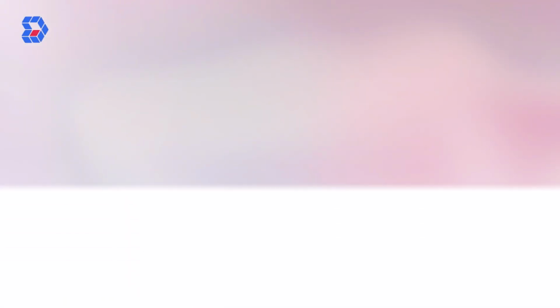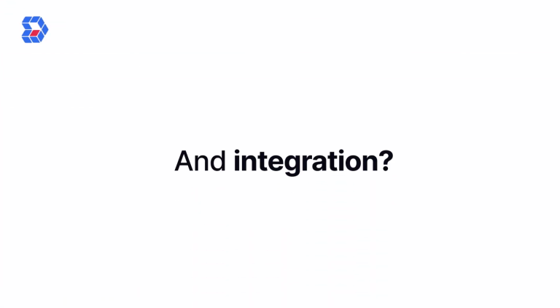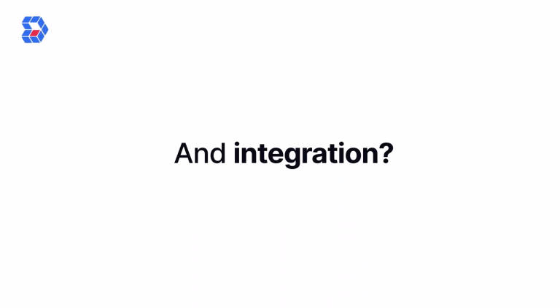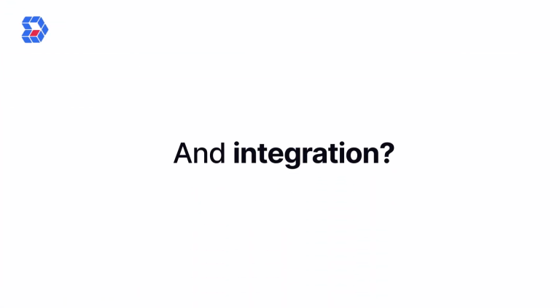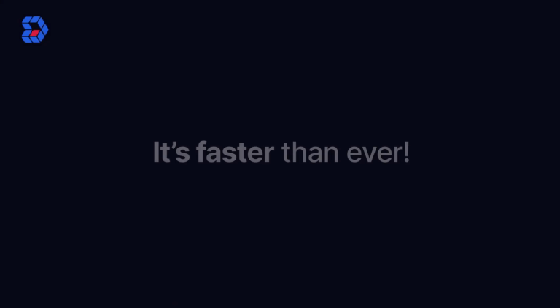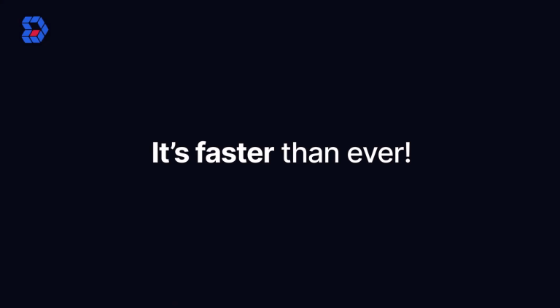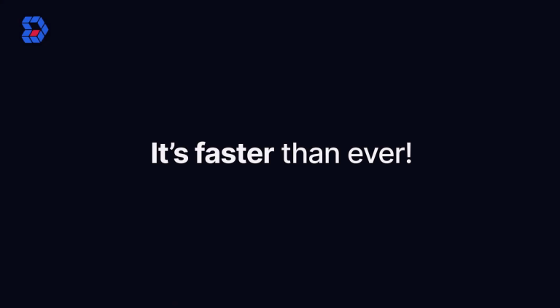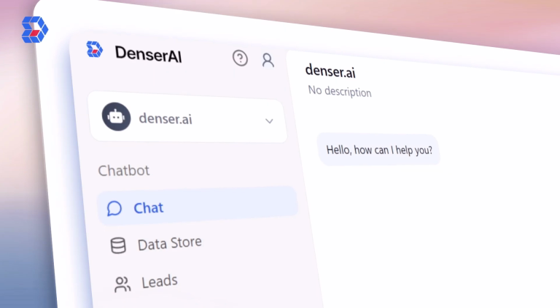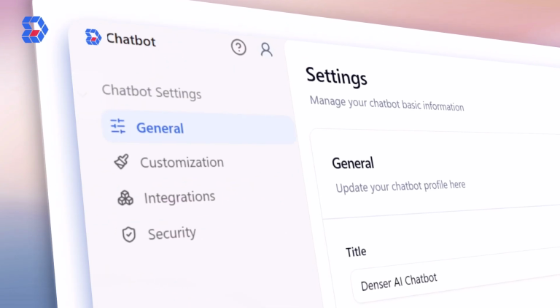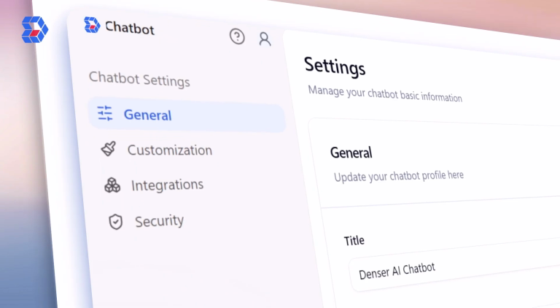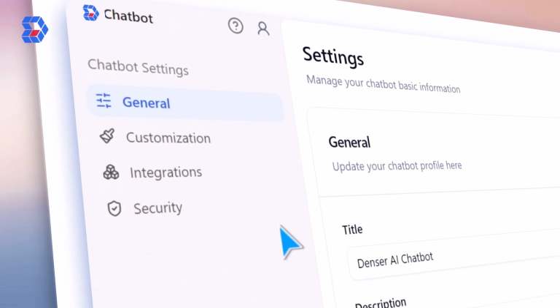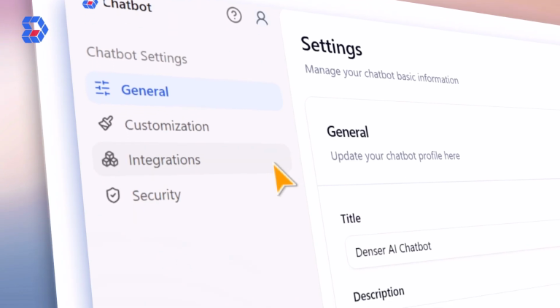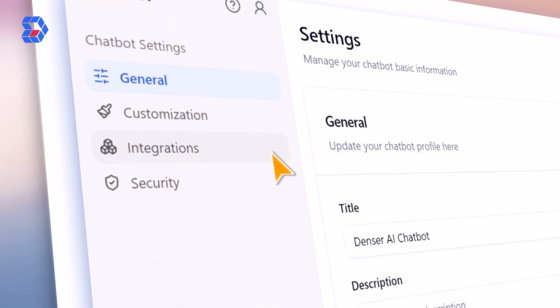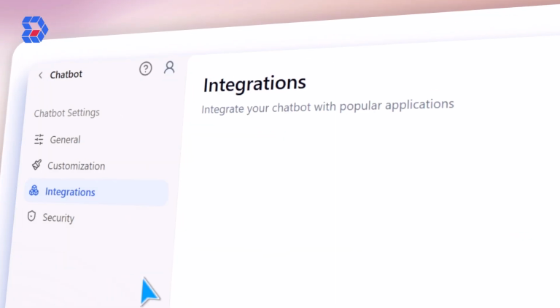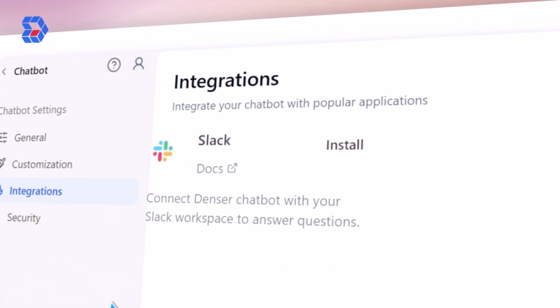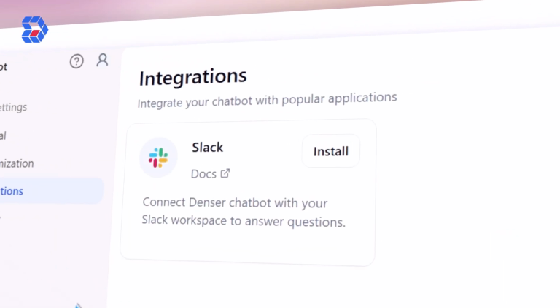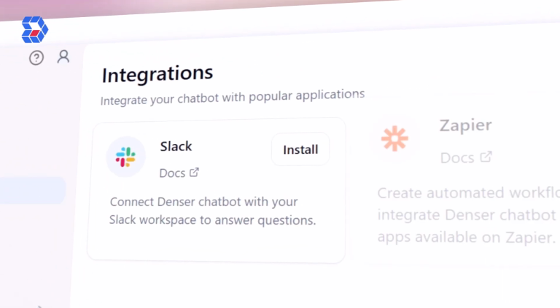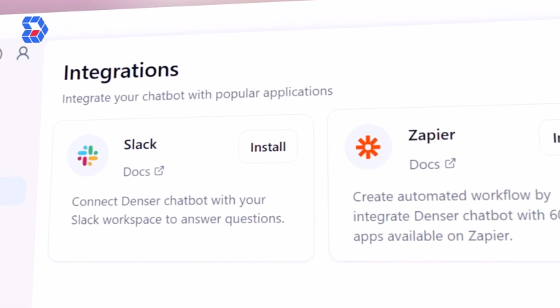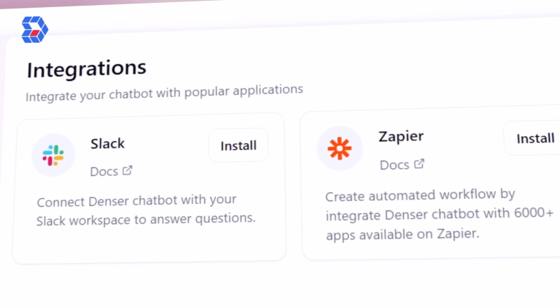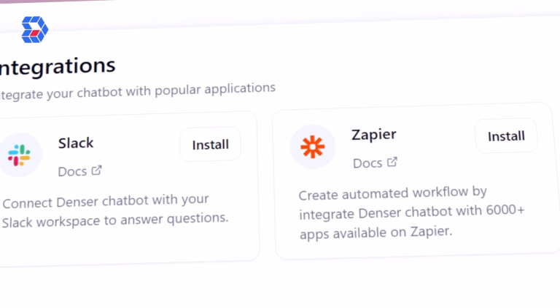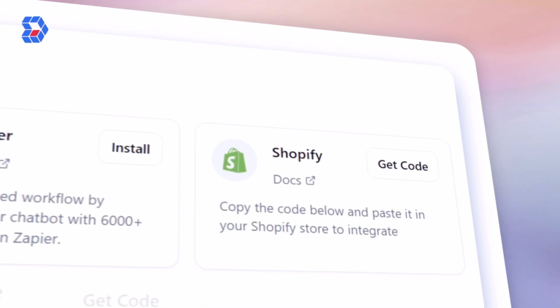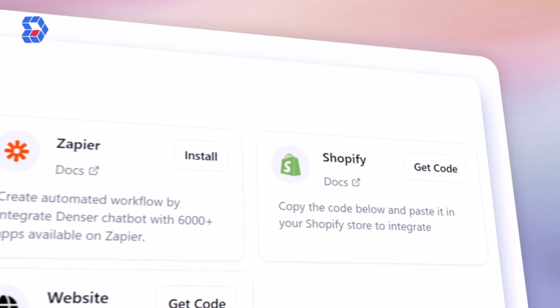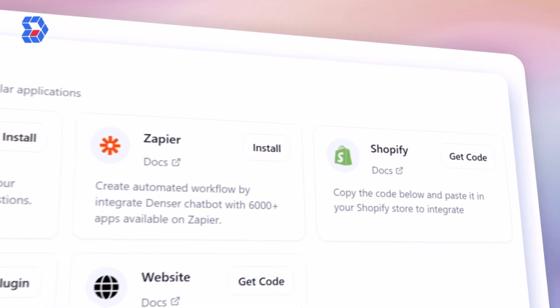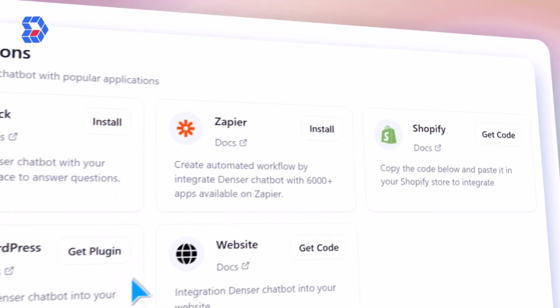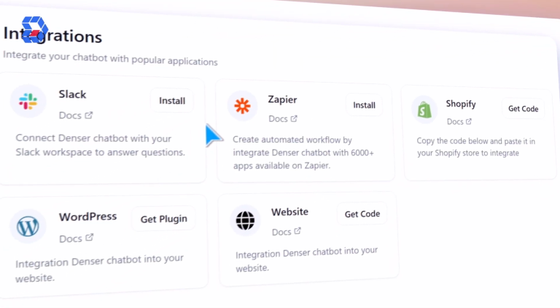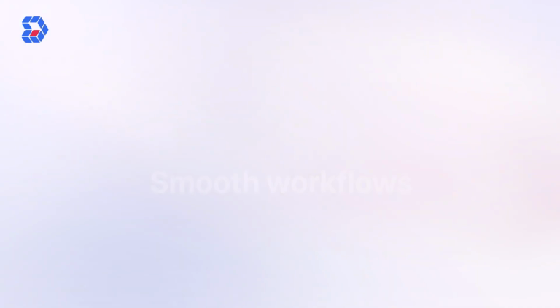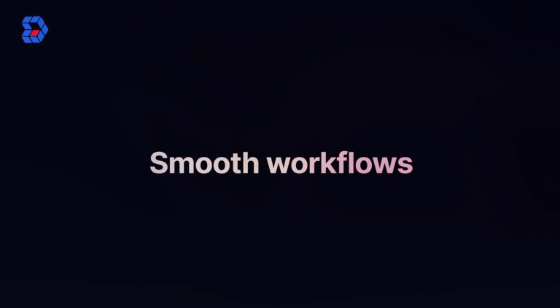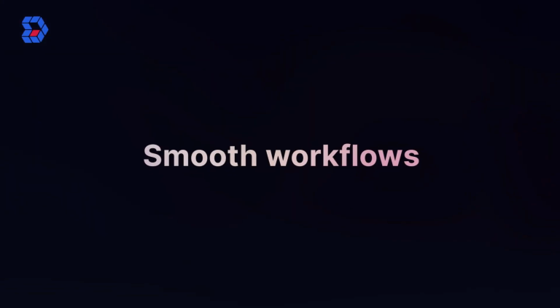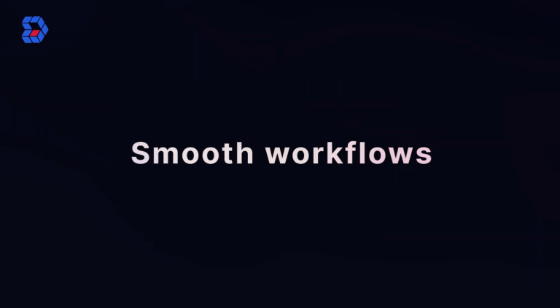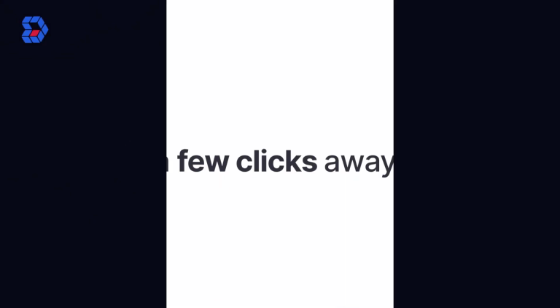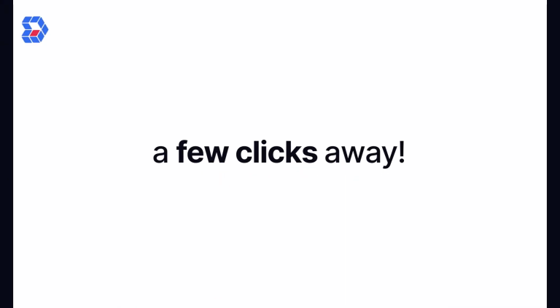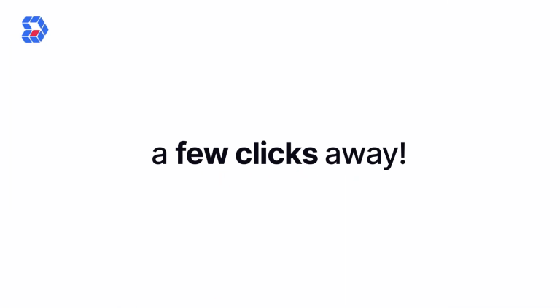And integration? It's faster than ever. Denser Chat V2 quickly connects with your favorite platforms like Slack, Zapier, Shopify, and embeddable widgets. Smooth workflows are just a few clicks away.